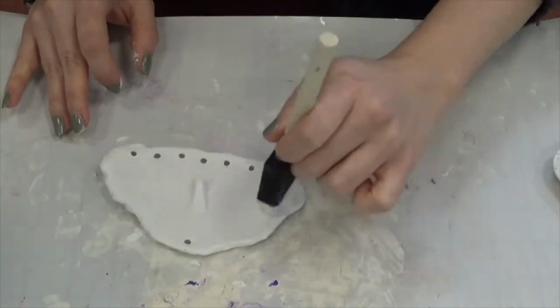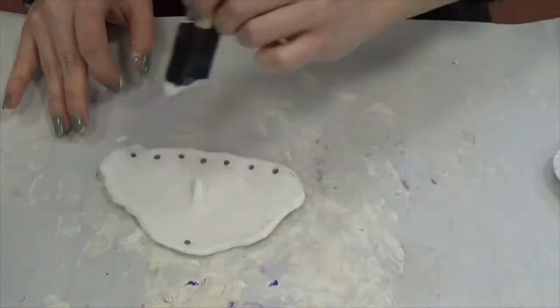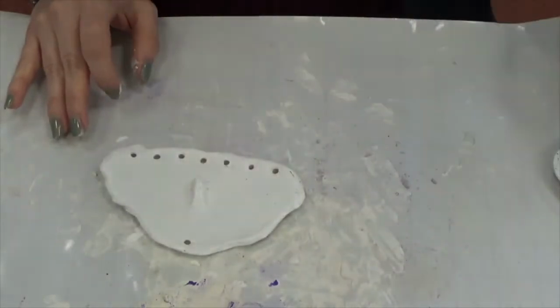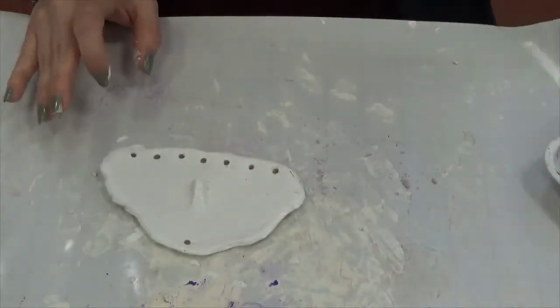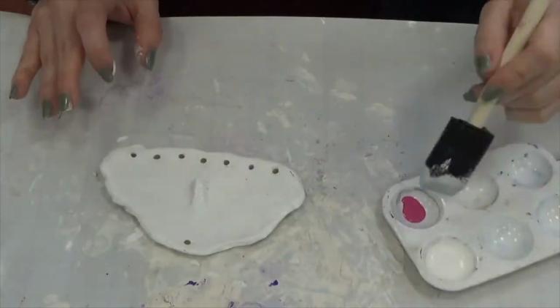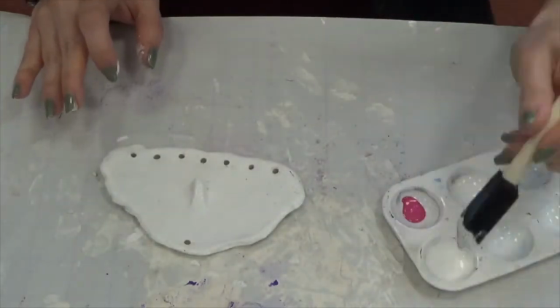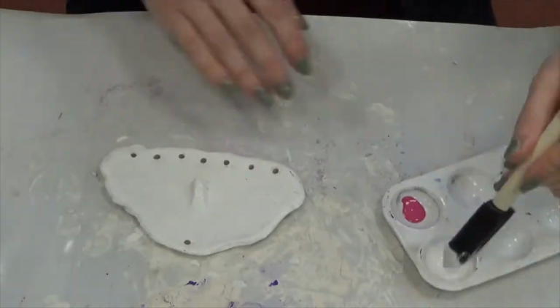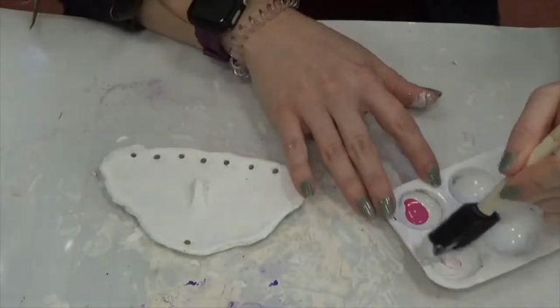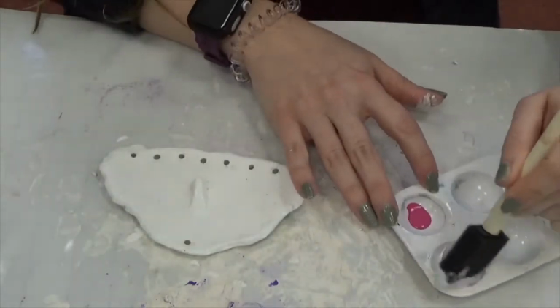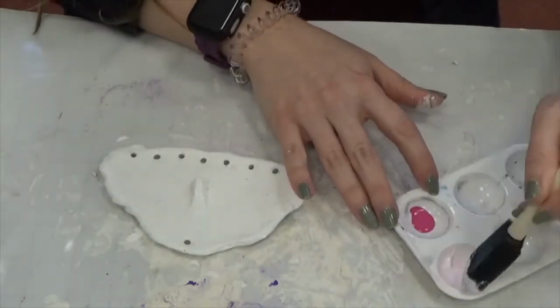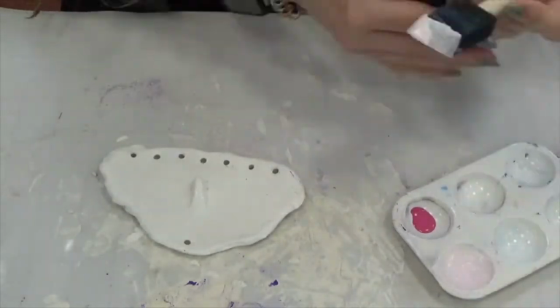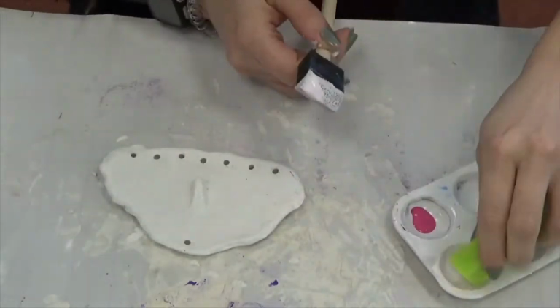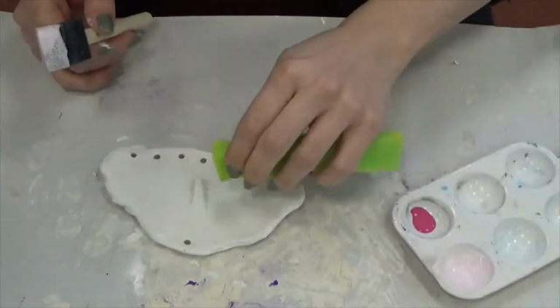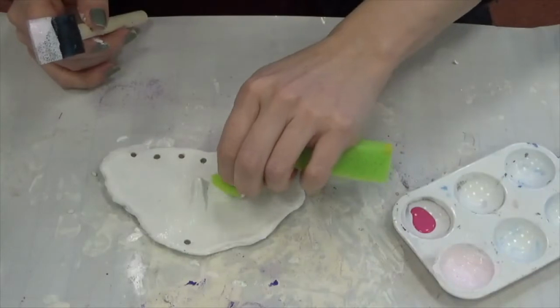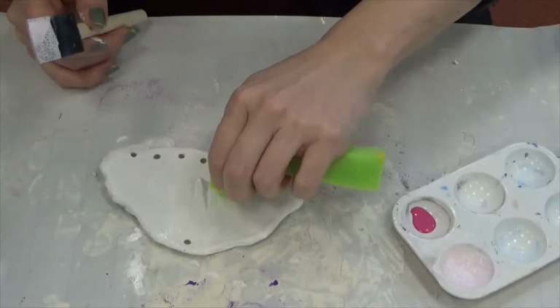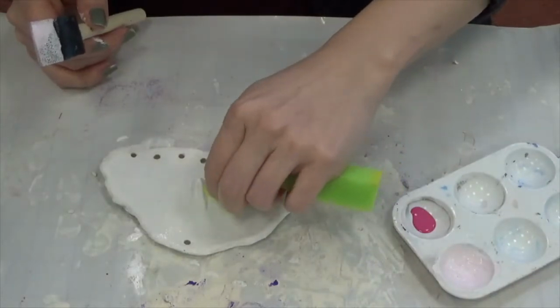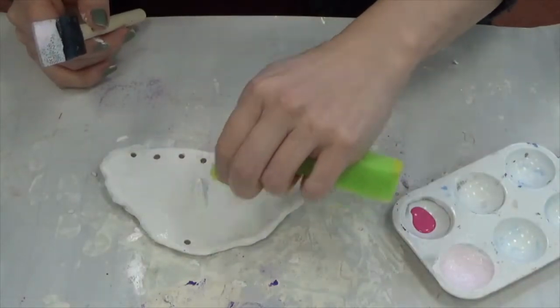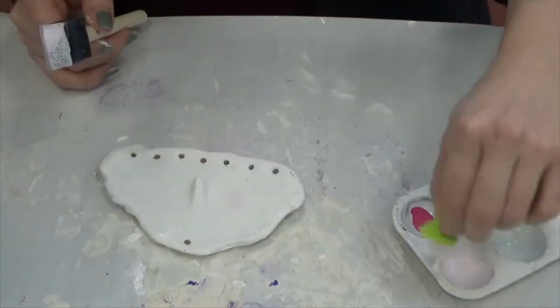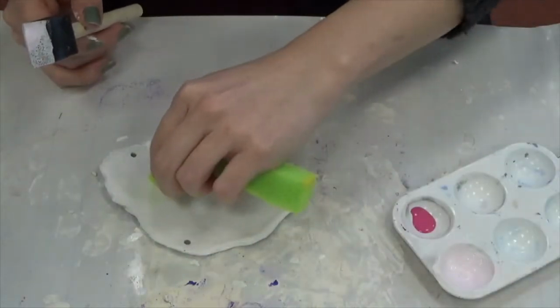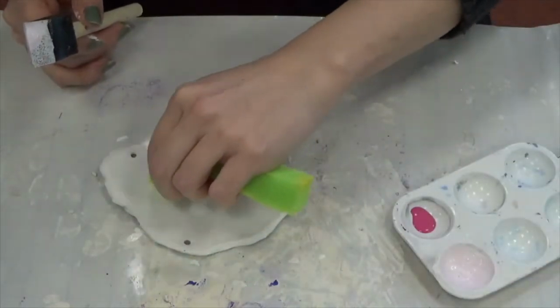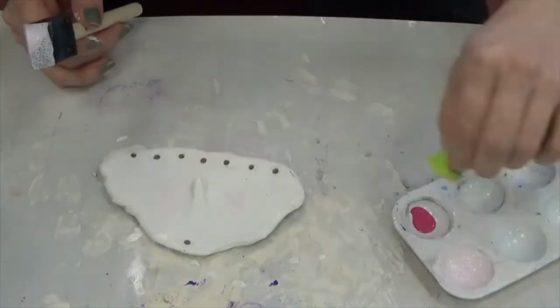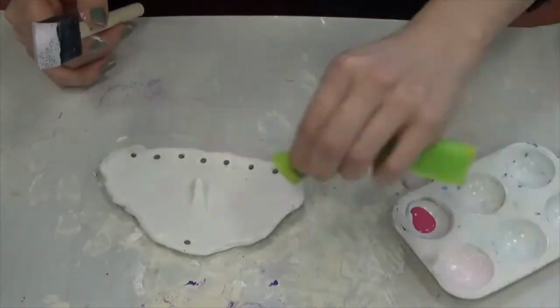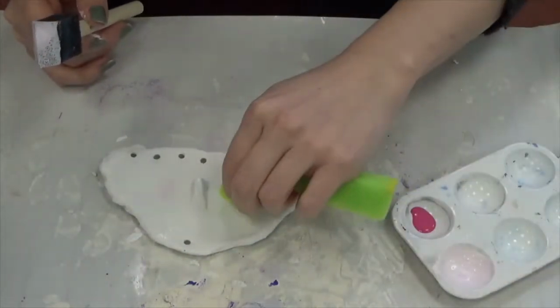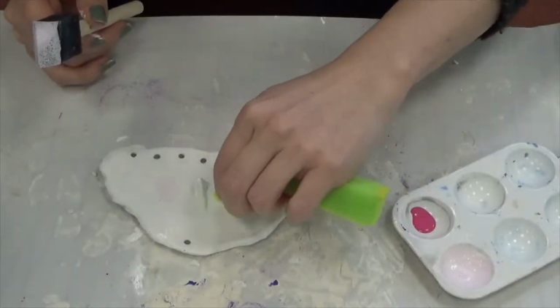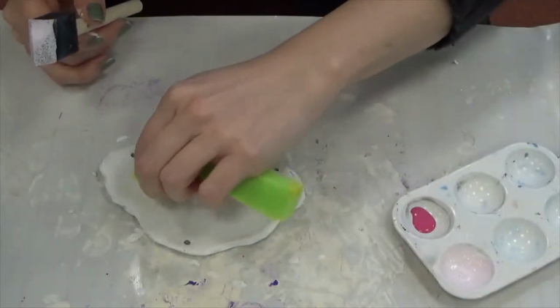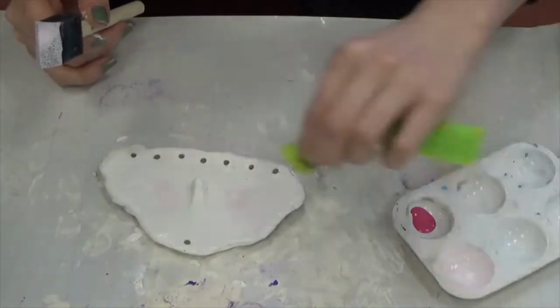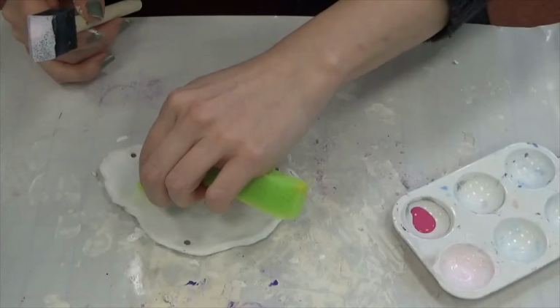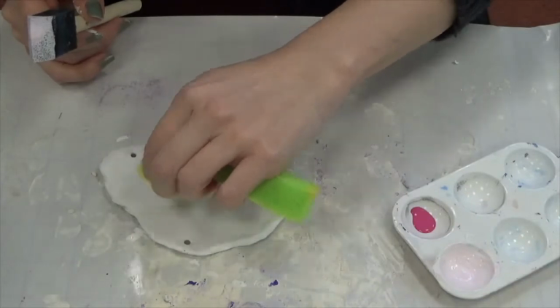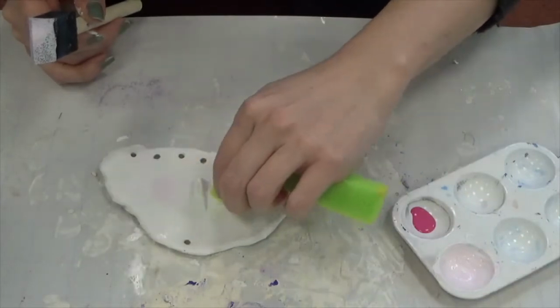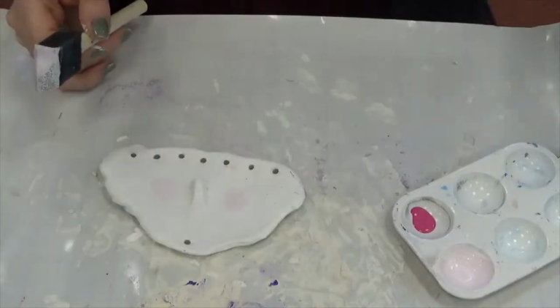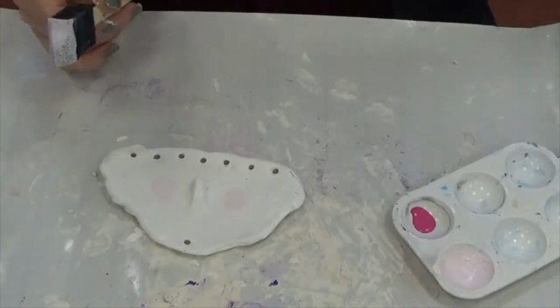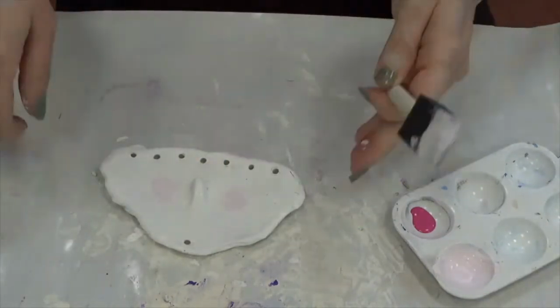Next, for the cheeks, I'm going to grab a little bit of pink mixed in with my white and use a sponge like this to dab and make the cute little cheeks. I'm going to set this aside to dry for a few minutes.